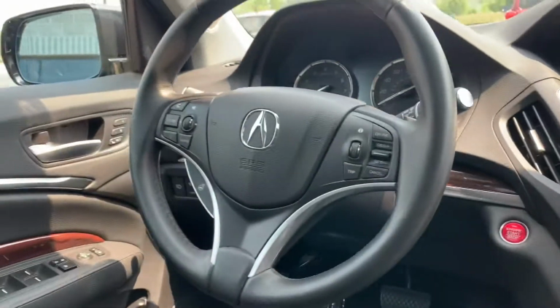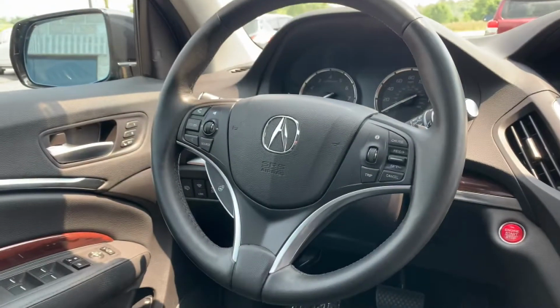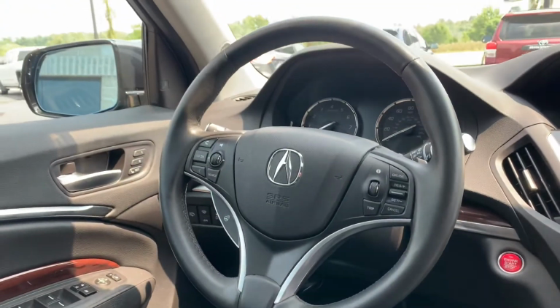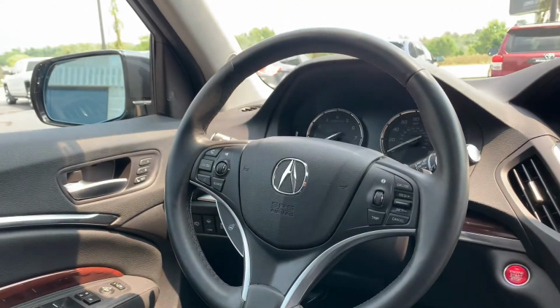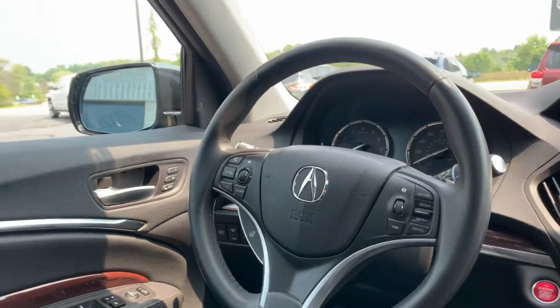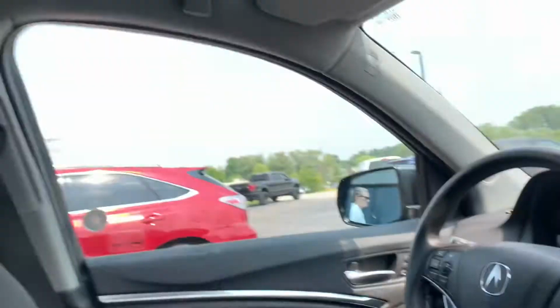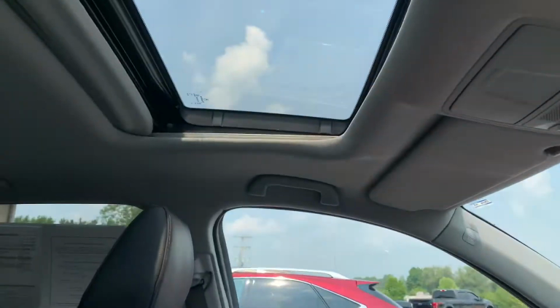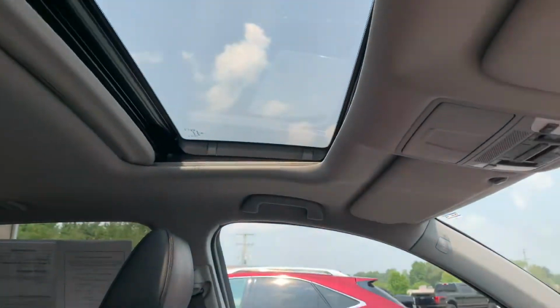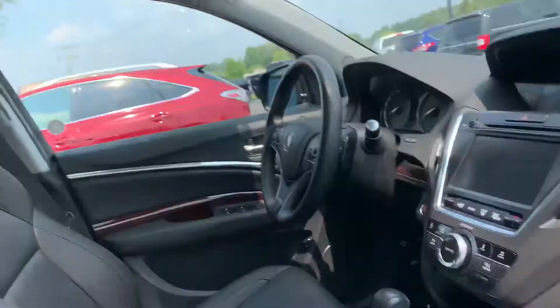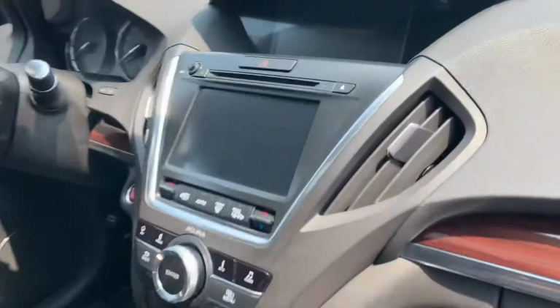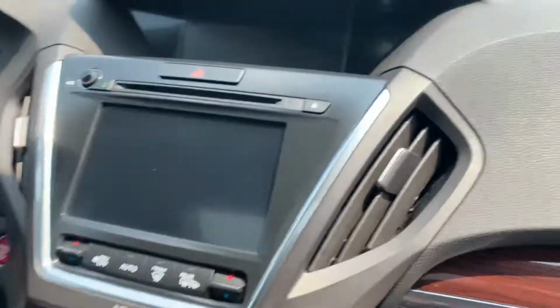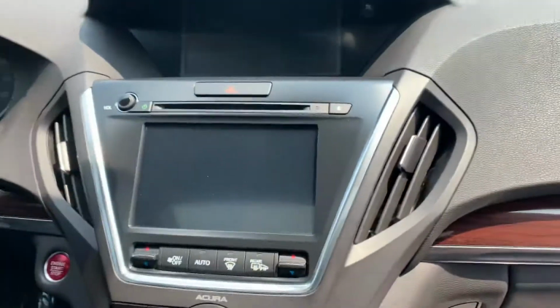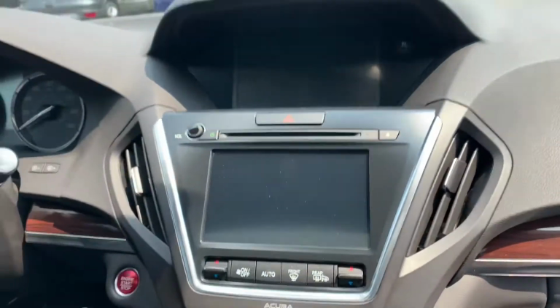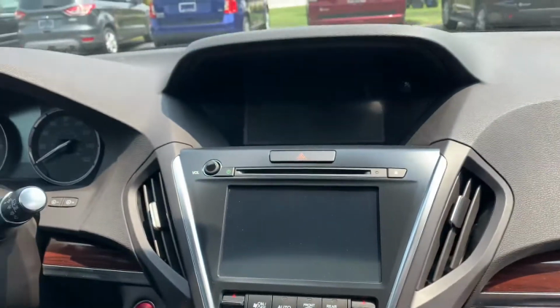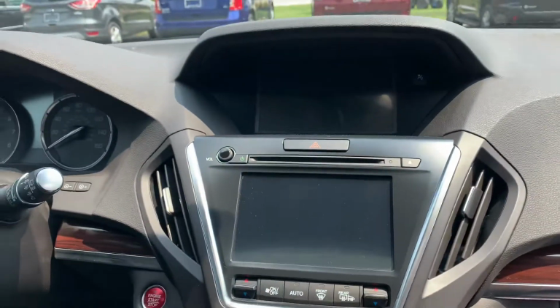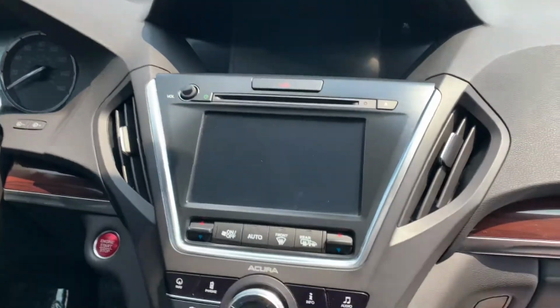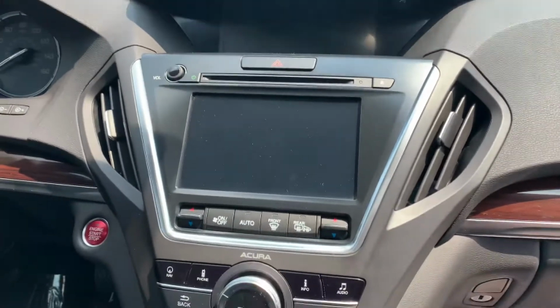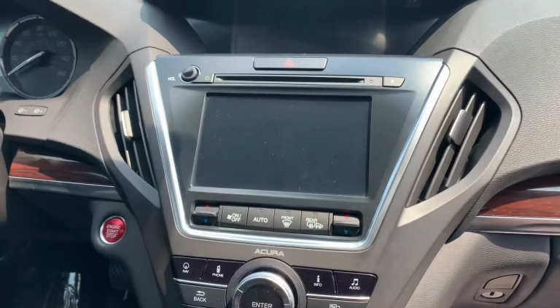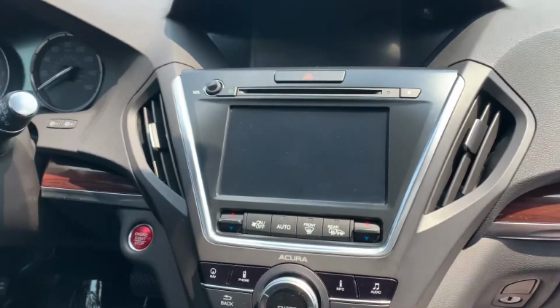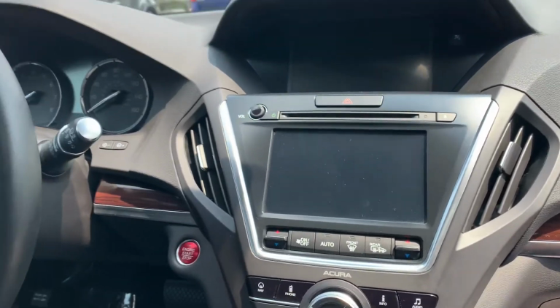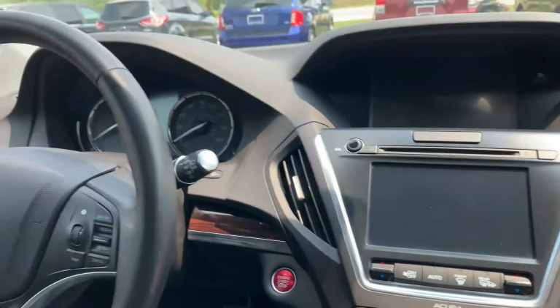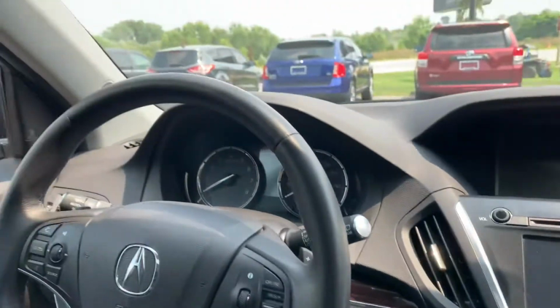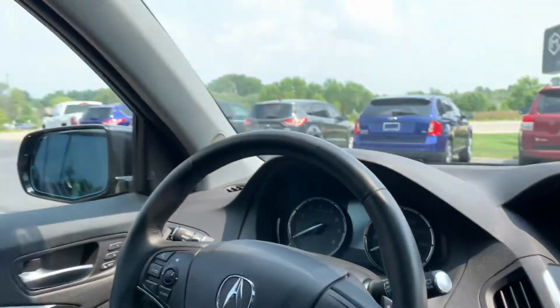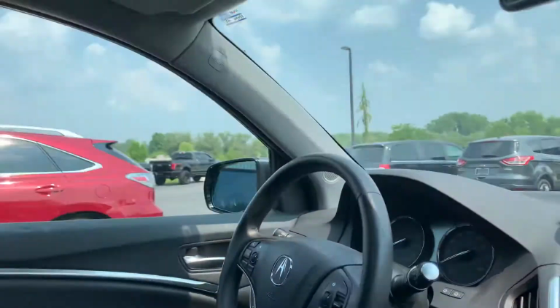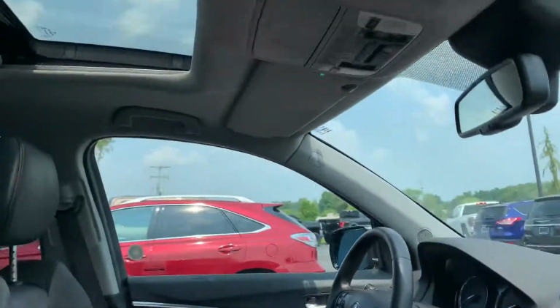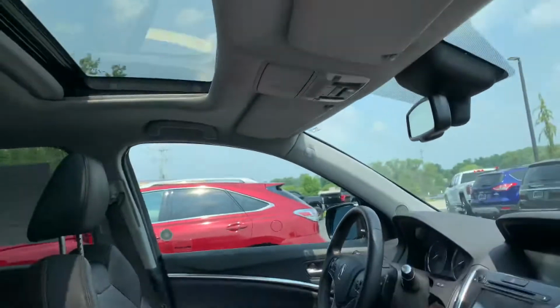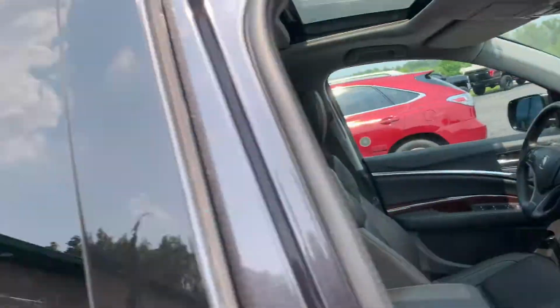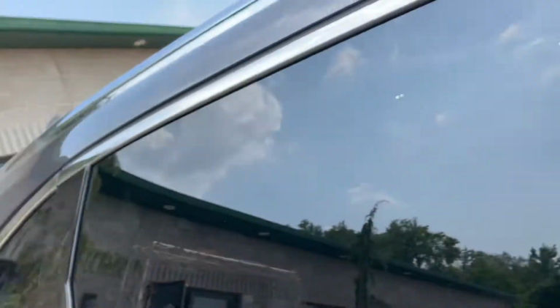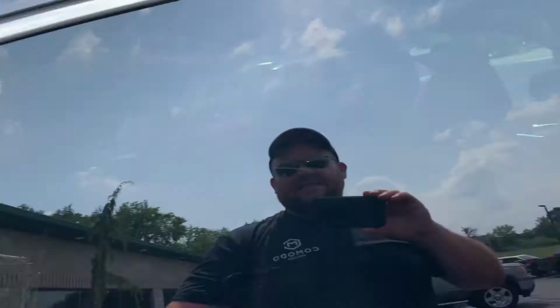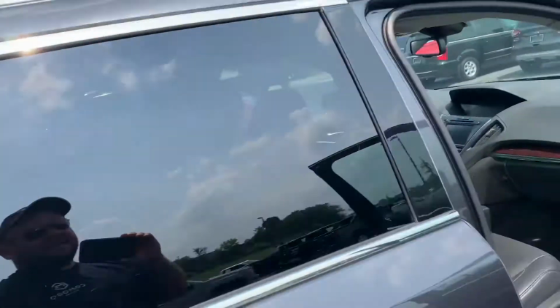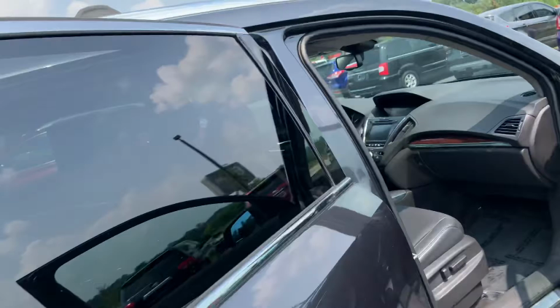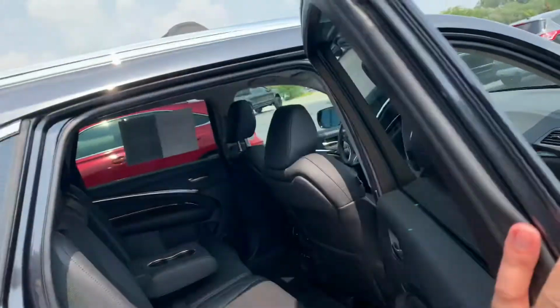Look at the leather-wrapped wheel with nav on the fly, look at the moonroof, big two-tiered seven-inch screen. You got a backup camera and then your regular audio controls on the other screen. Fresh oil change.